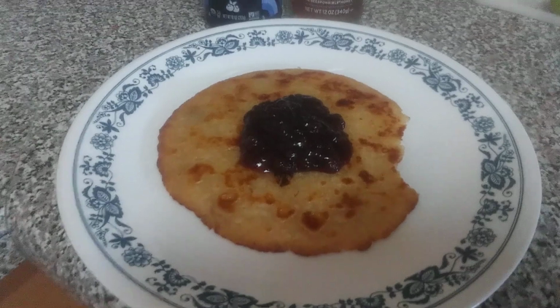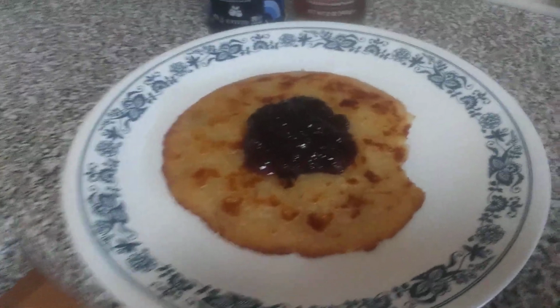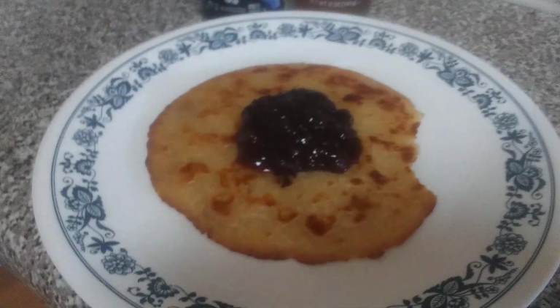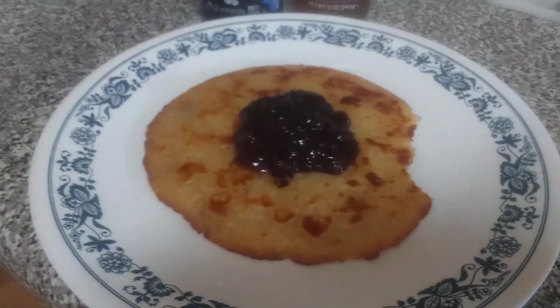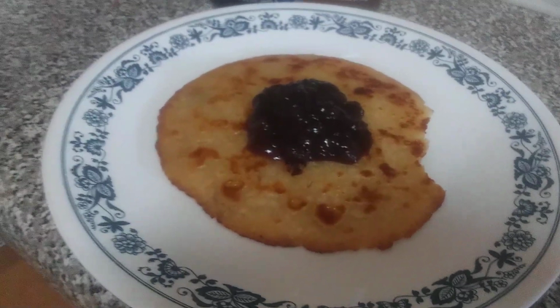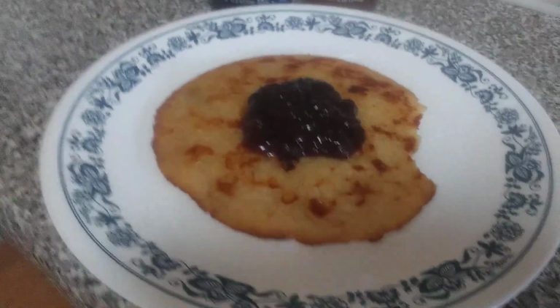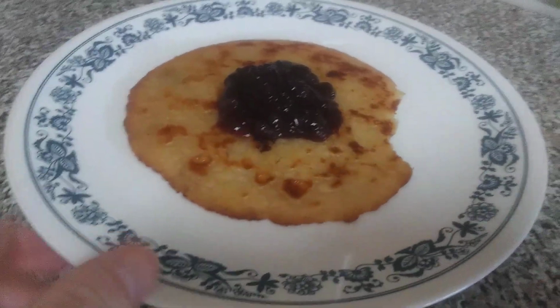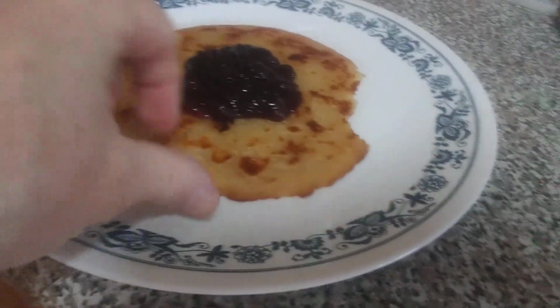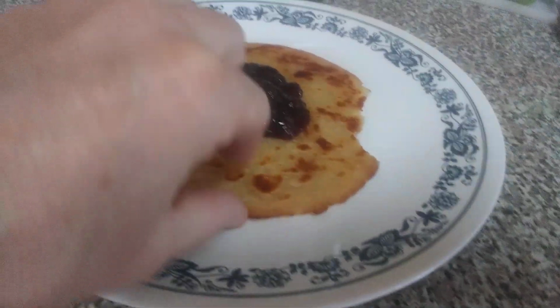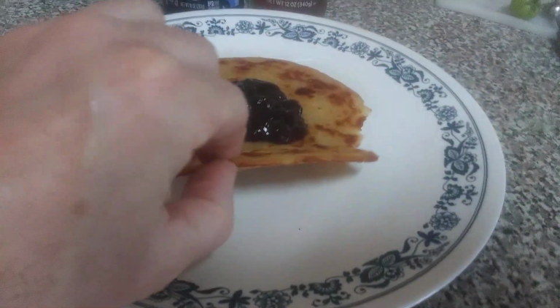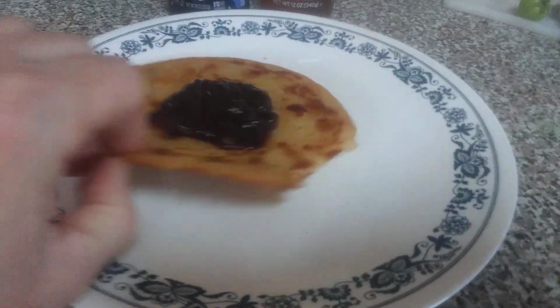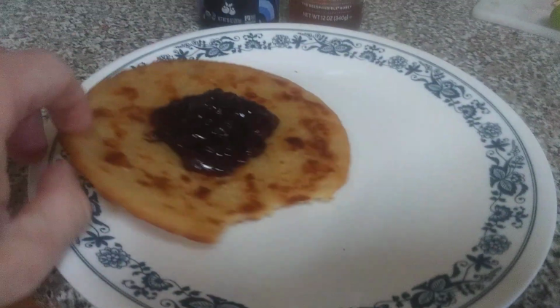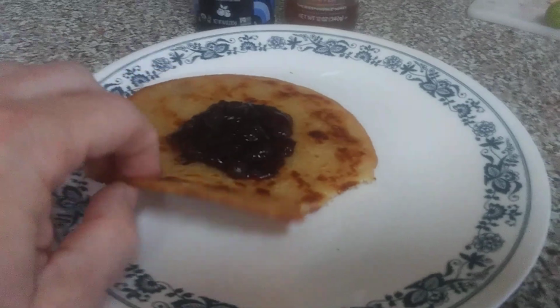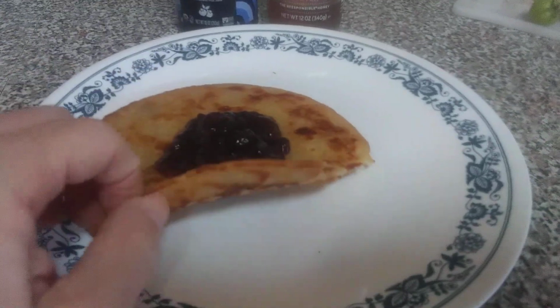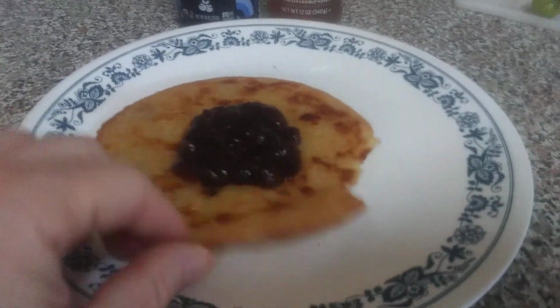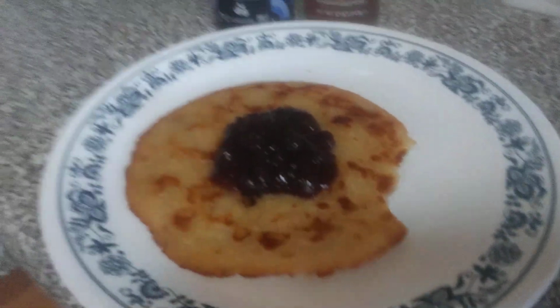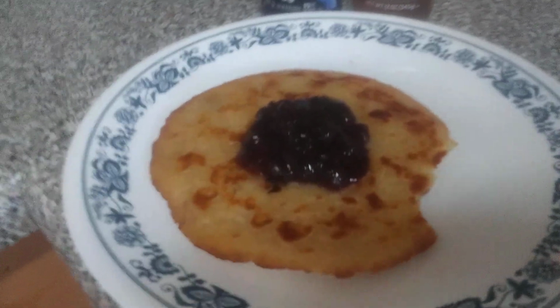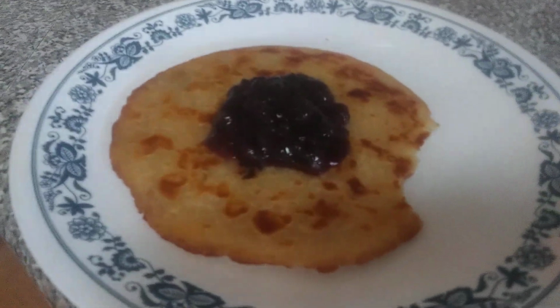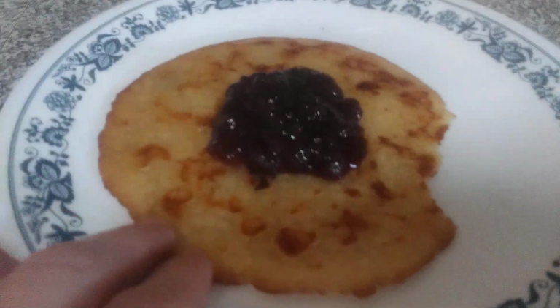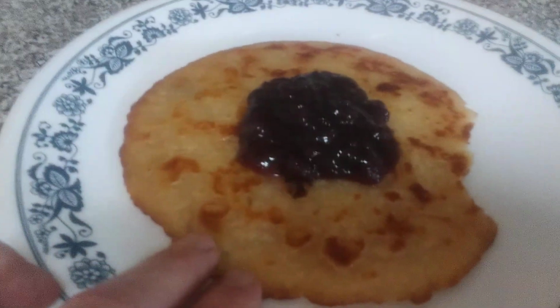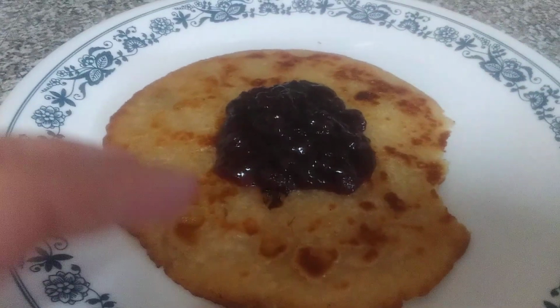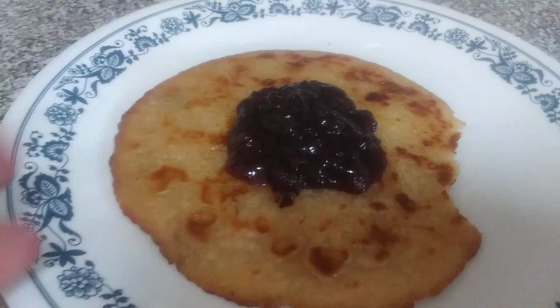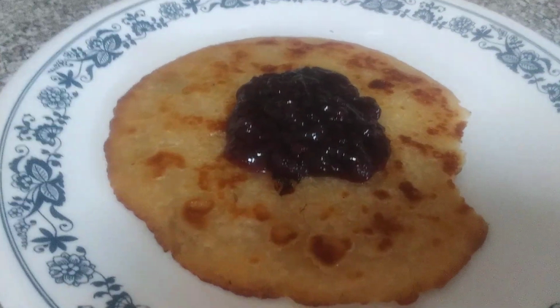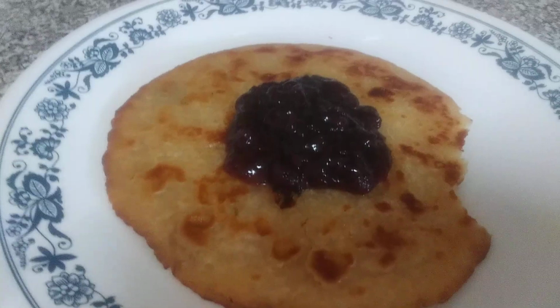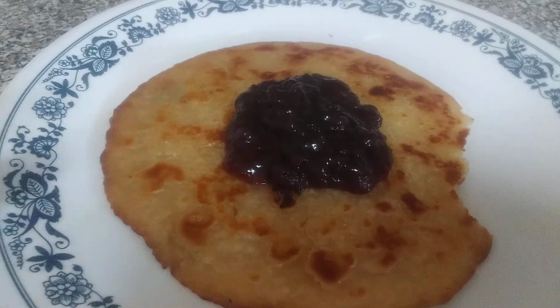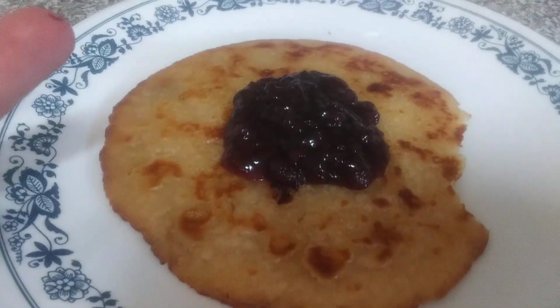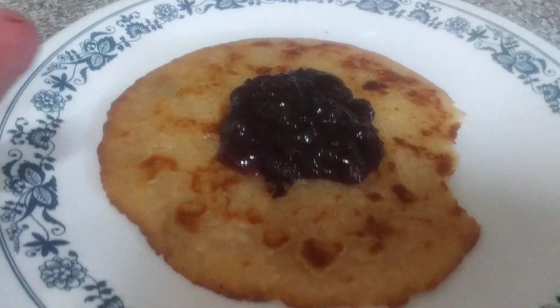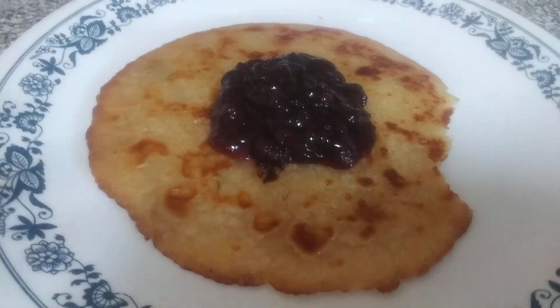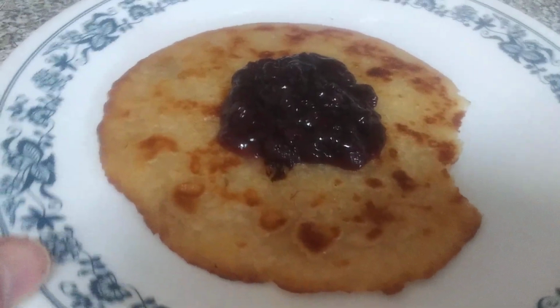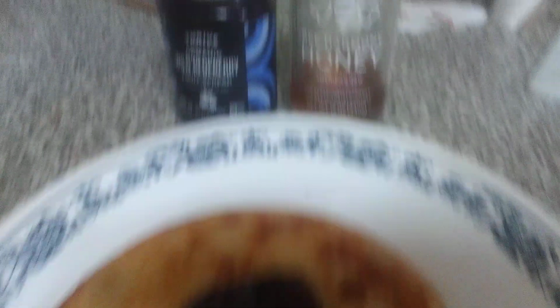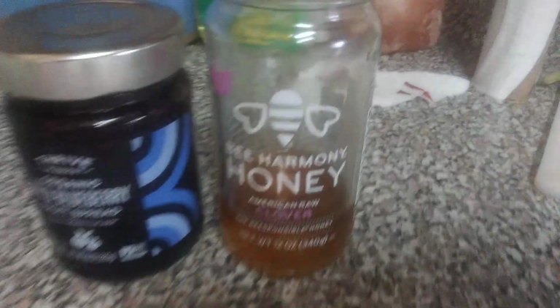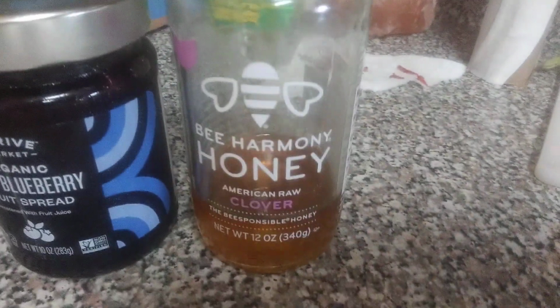So this is artesian bread mix, but I made it thin so it looks like a pancake, but it will pull like a bread. And it's got one squeezed organic lemon in it with some of the pulp, and some of this honey.